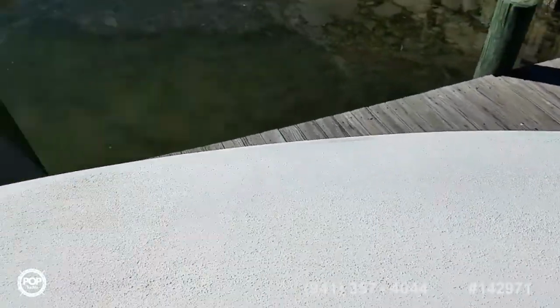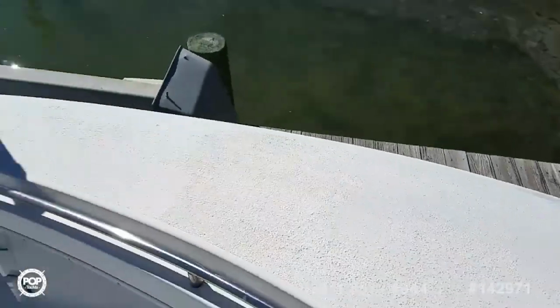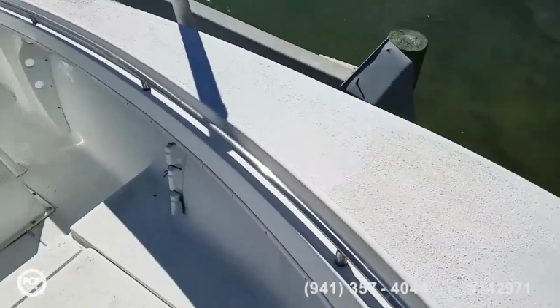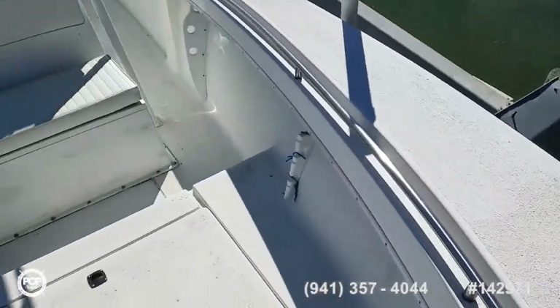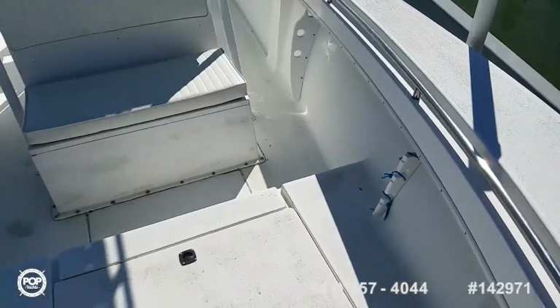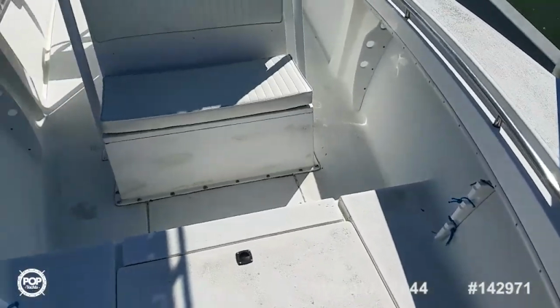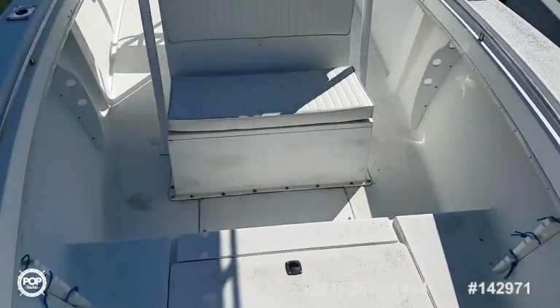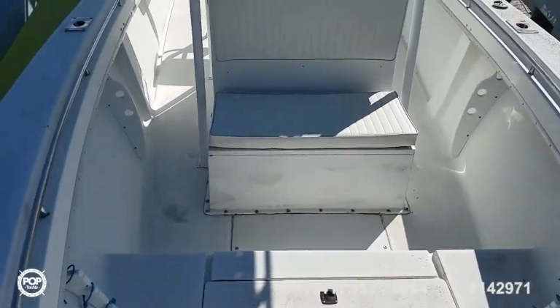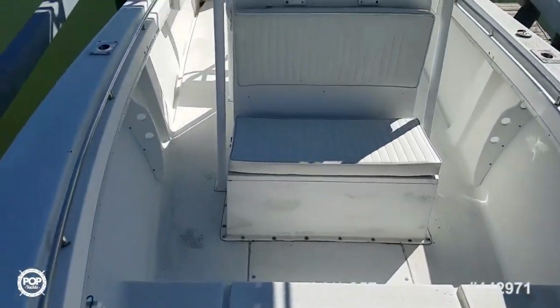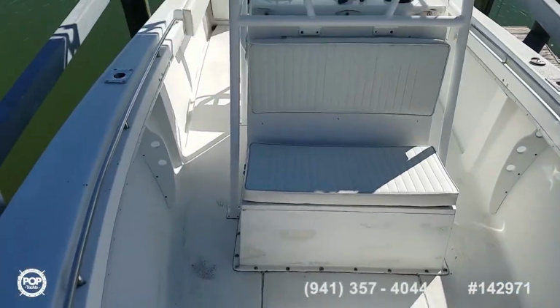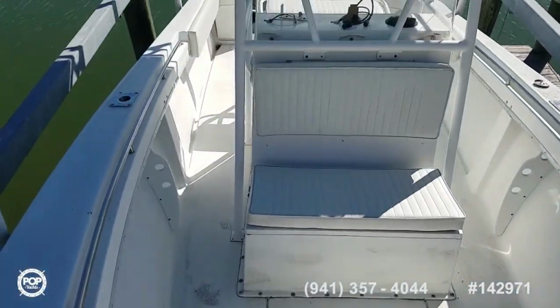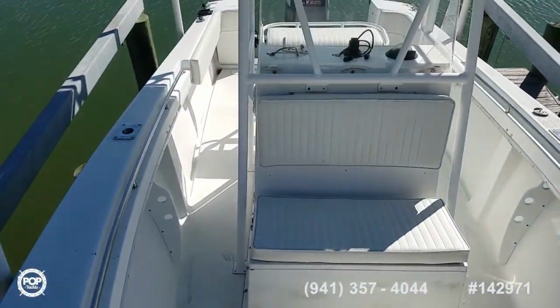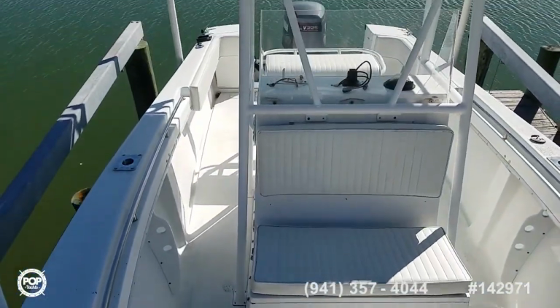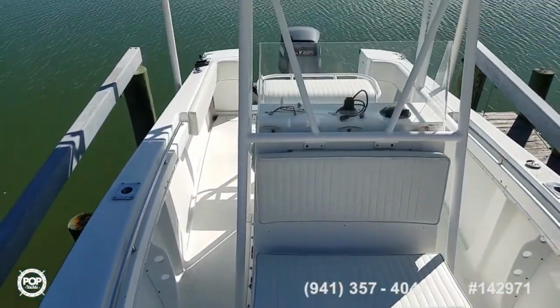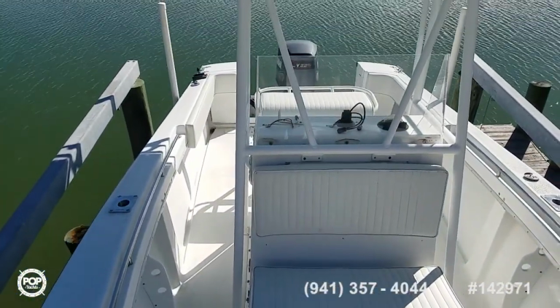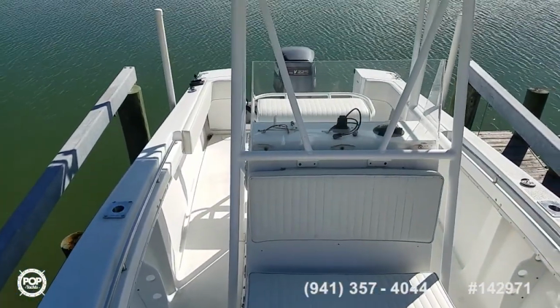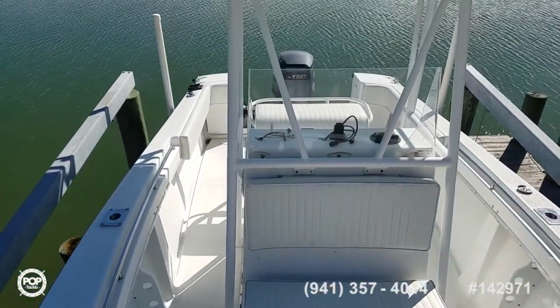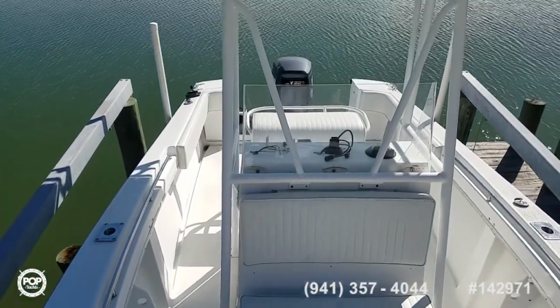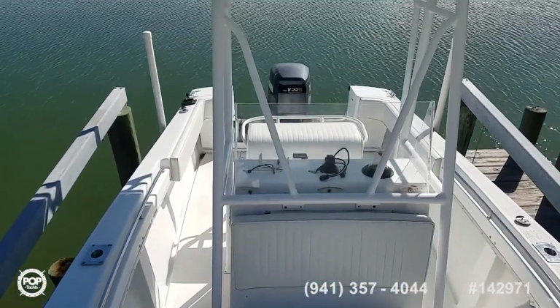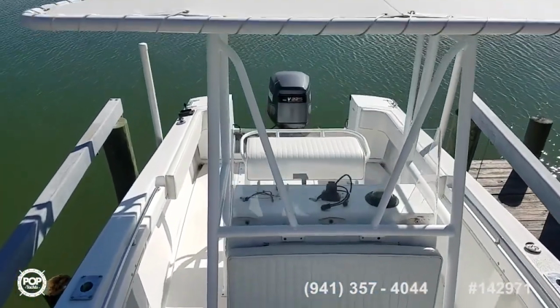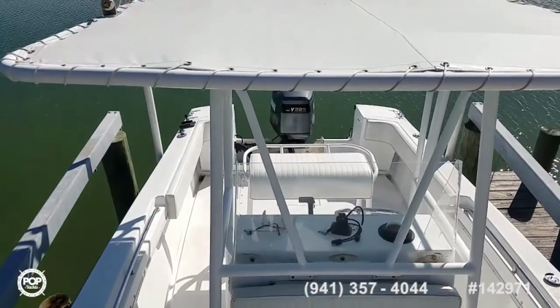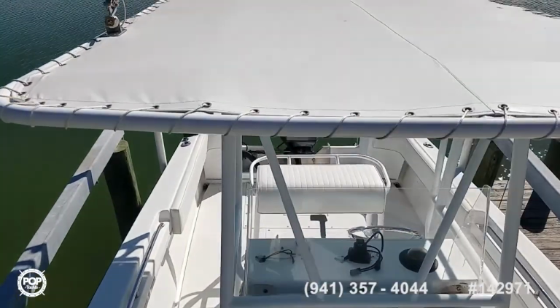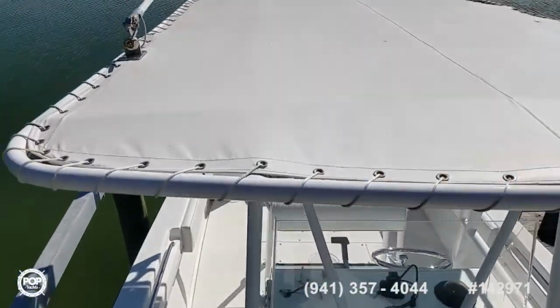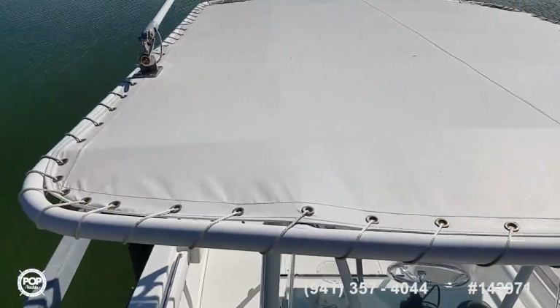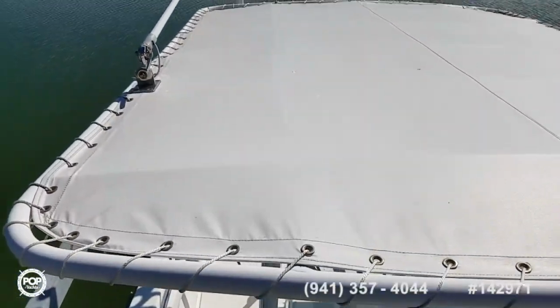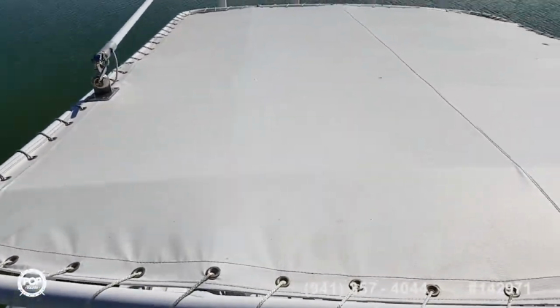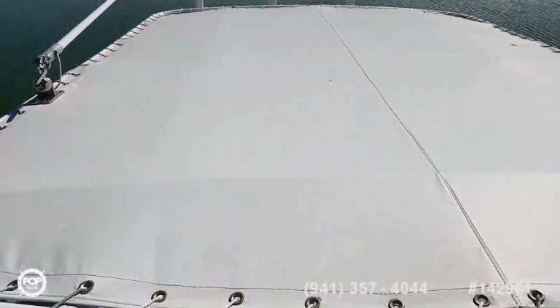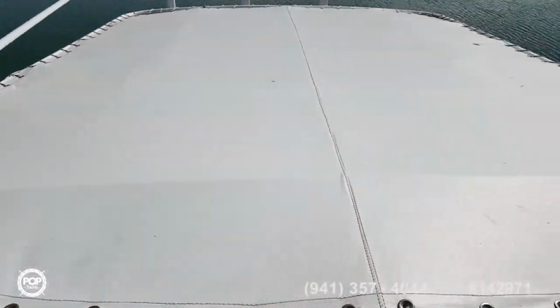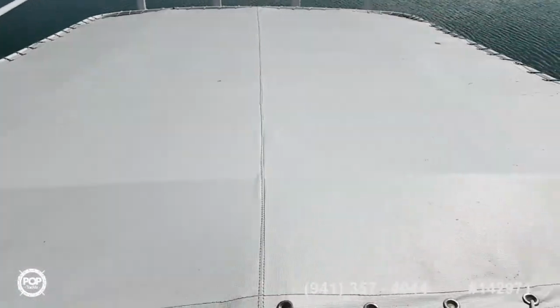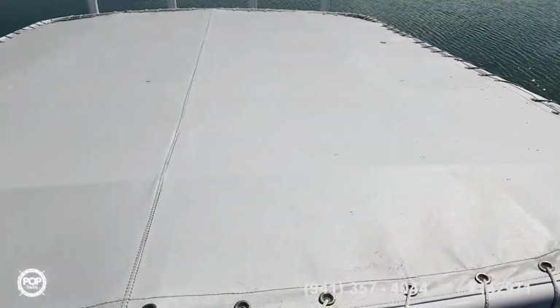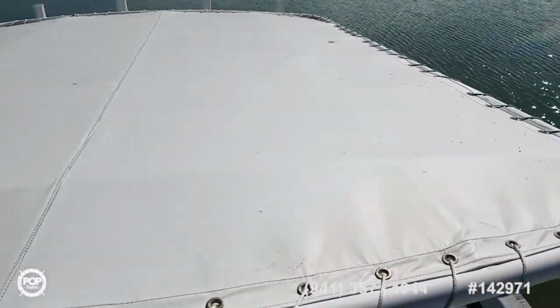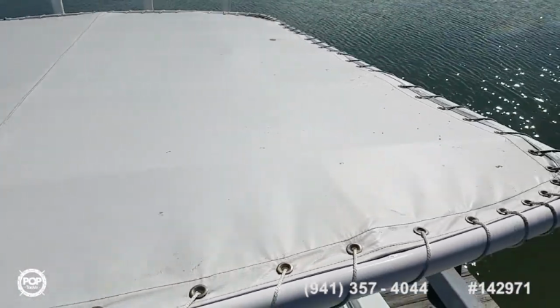Nice wide beam, plenty of walk-in space. I like the seating versatility as well. Canvas looks all good on the top.